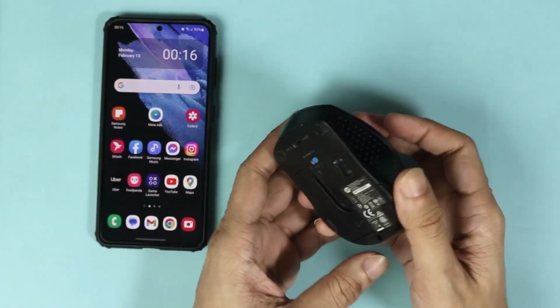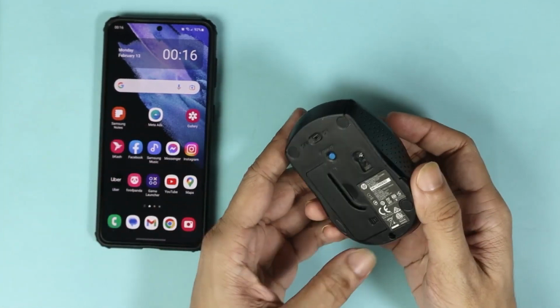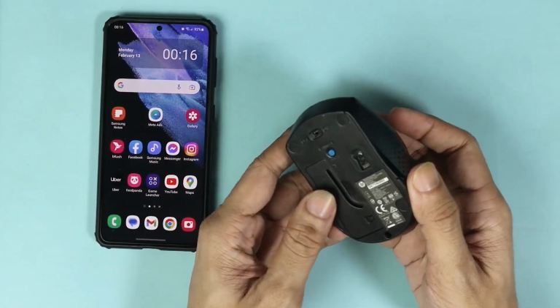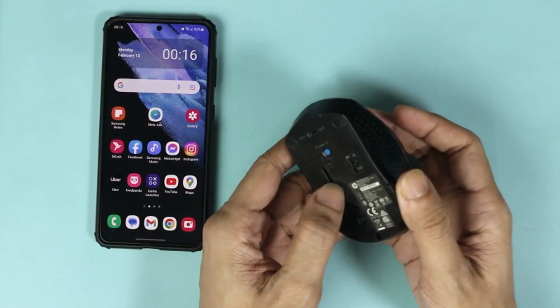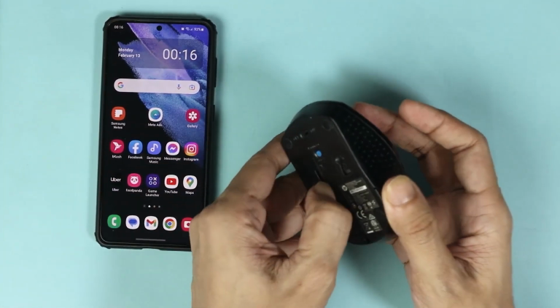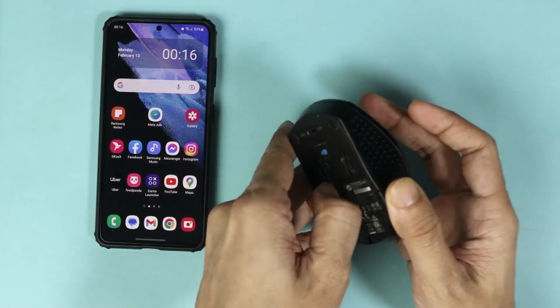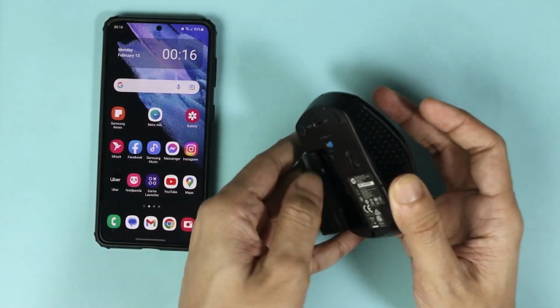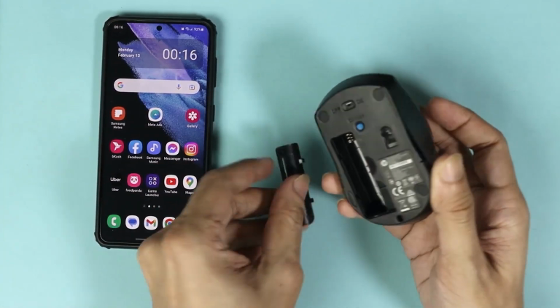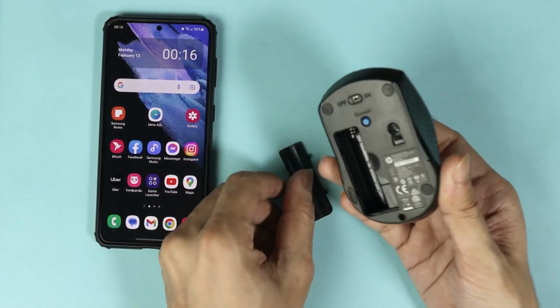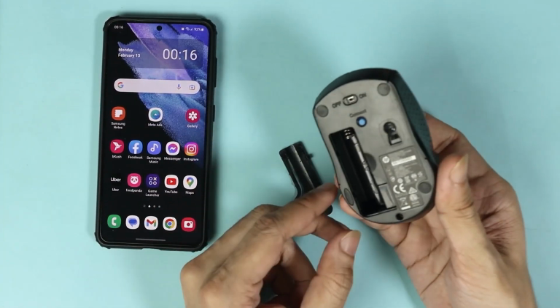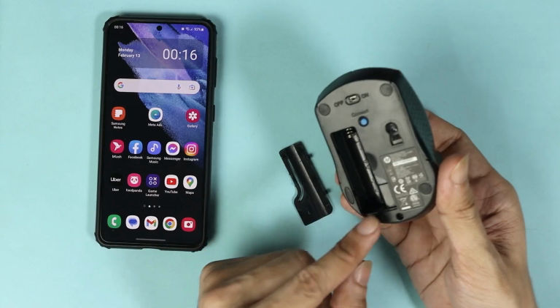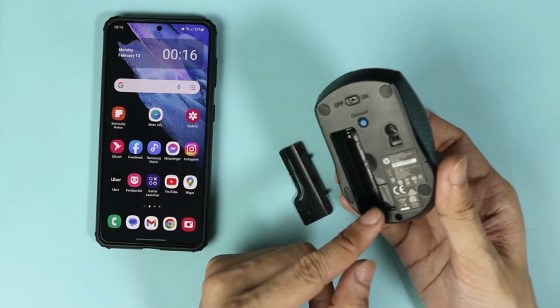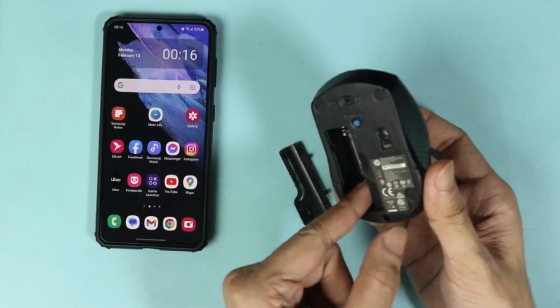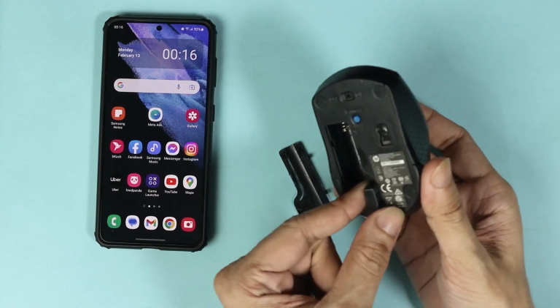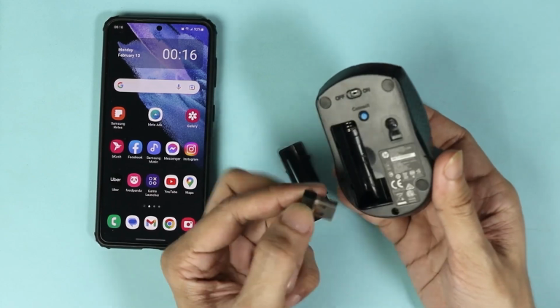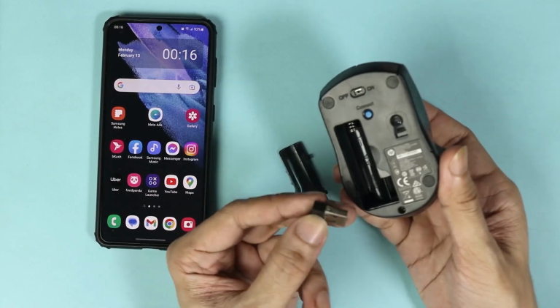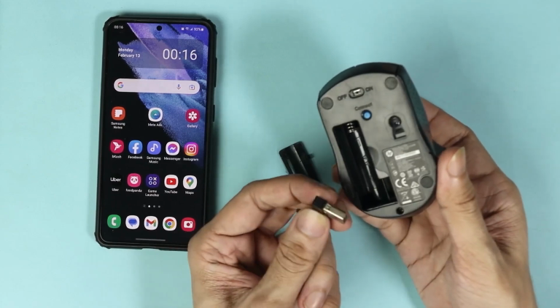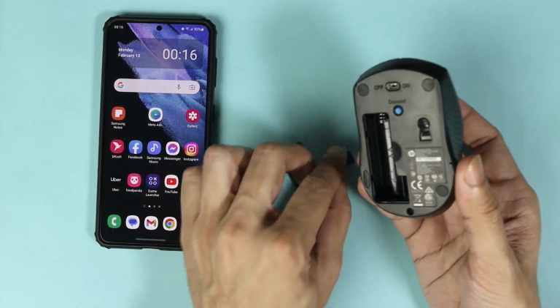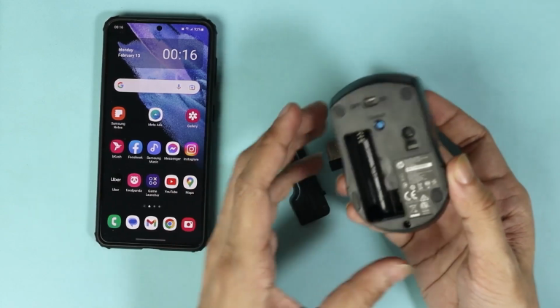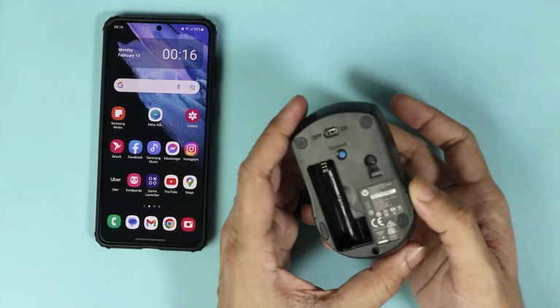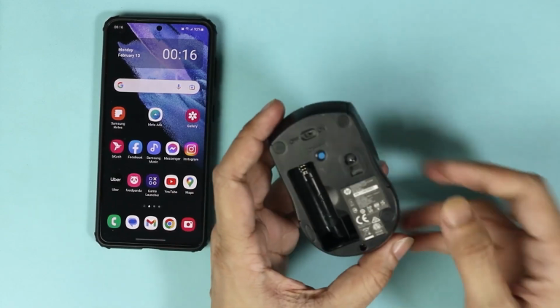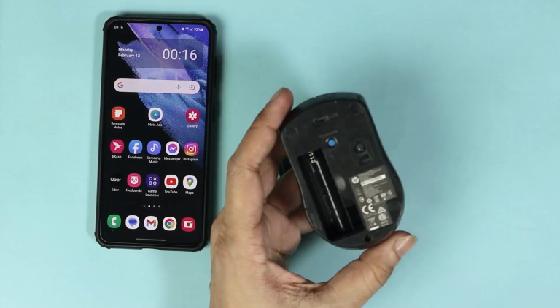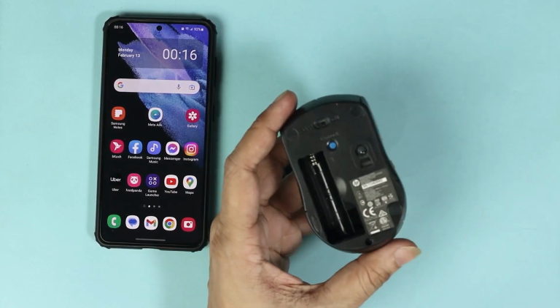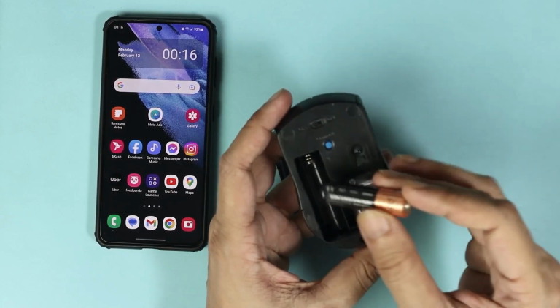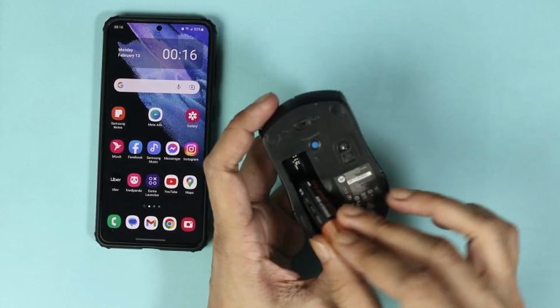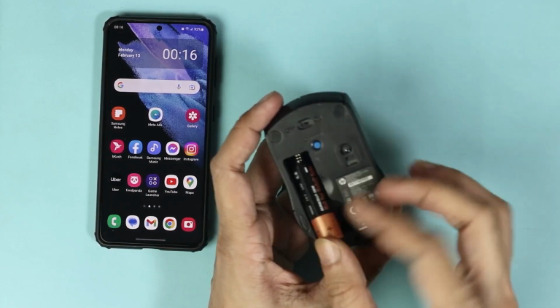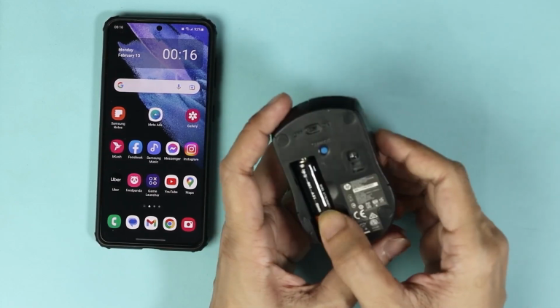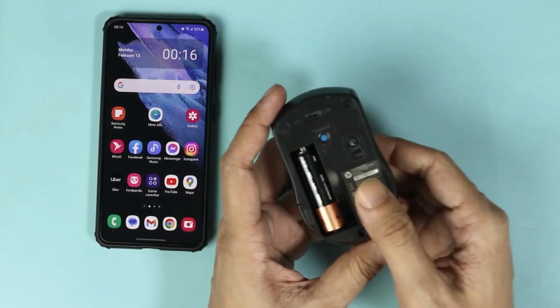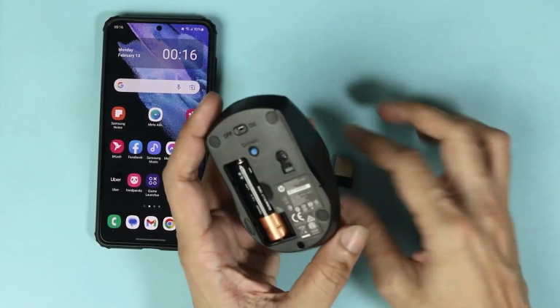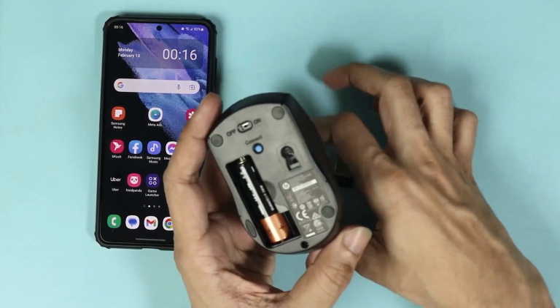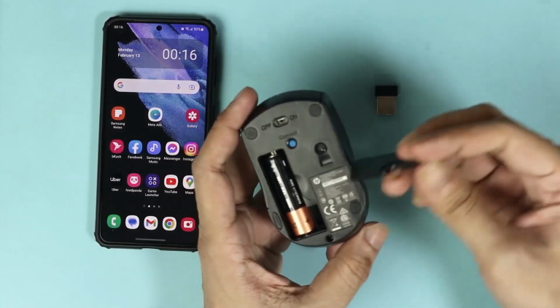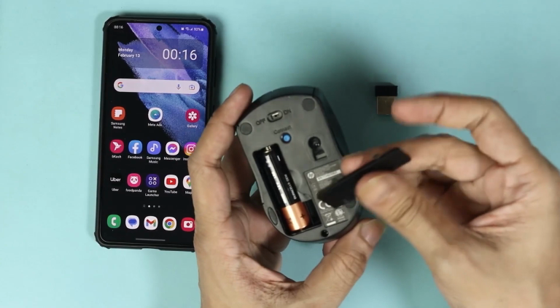Take out the USB dongle from your mouse. Now take a double-A battery and put it inside the mouse, then close the battery door.